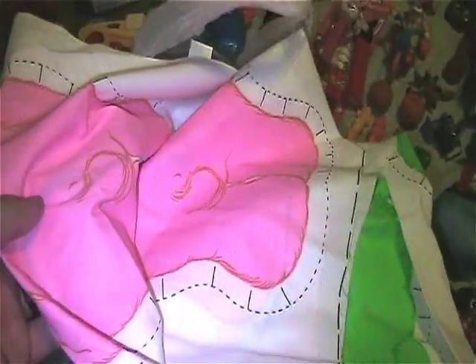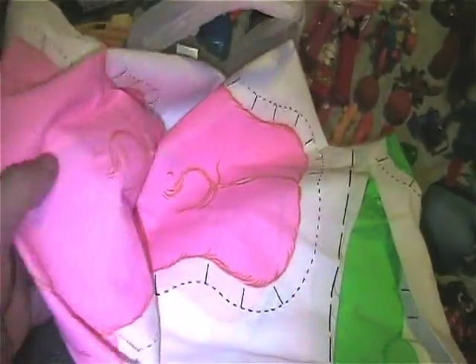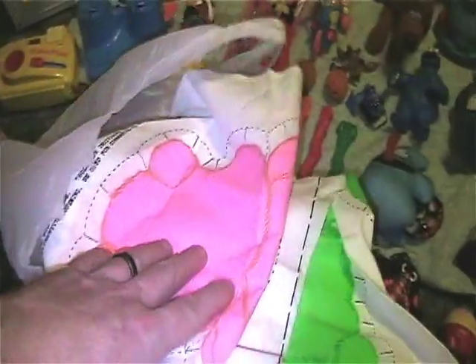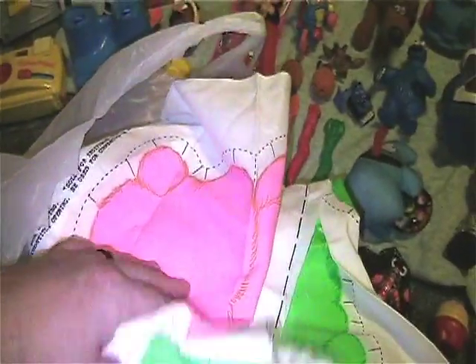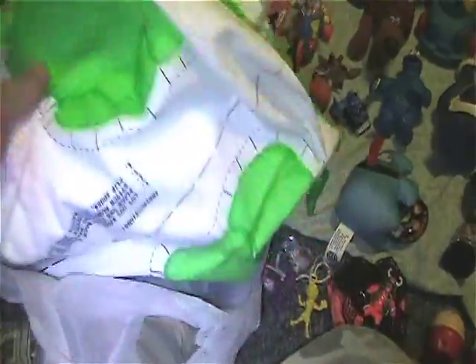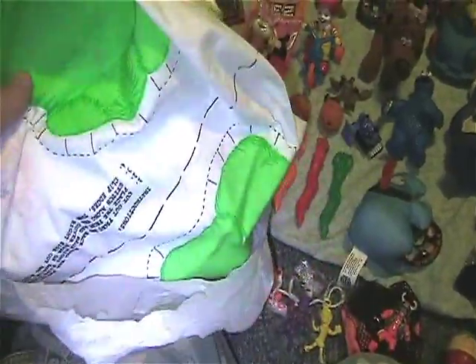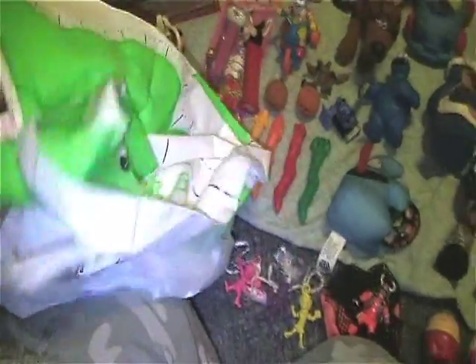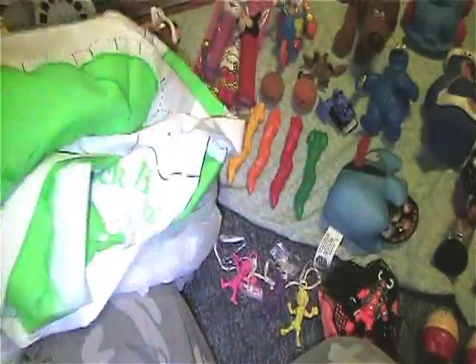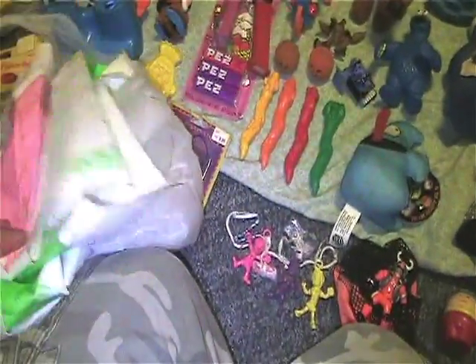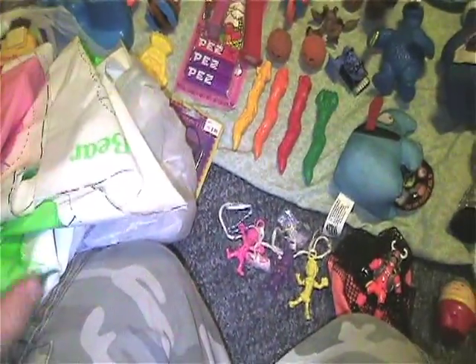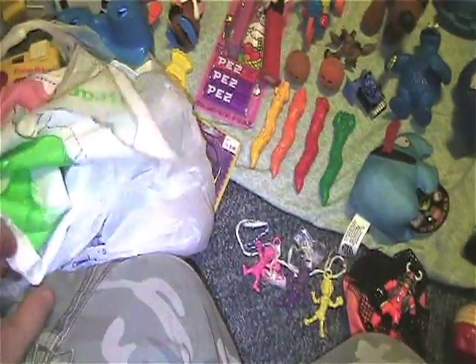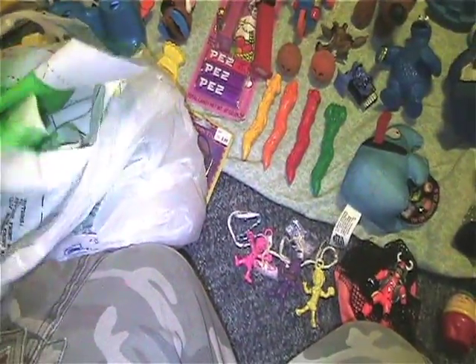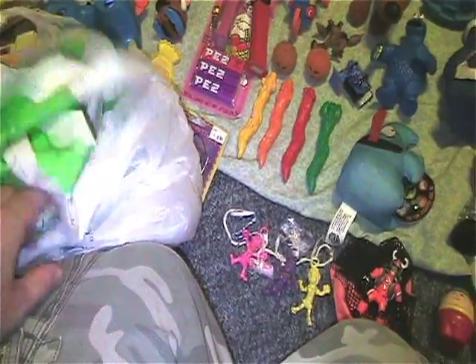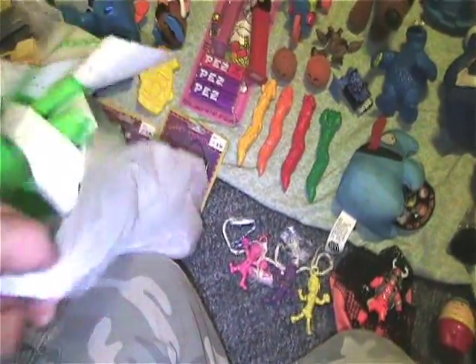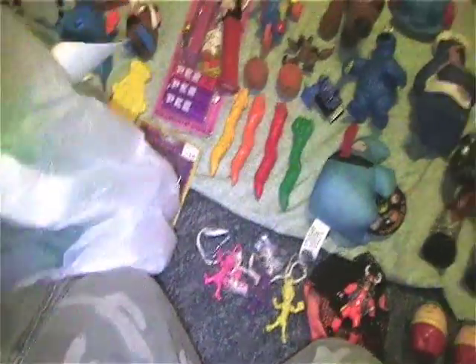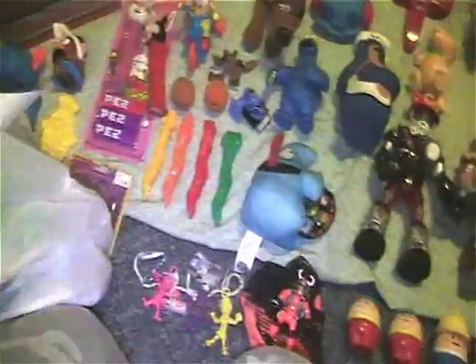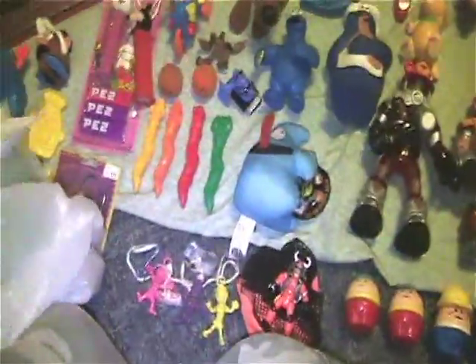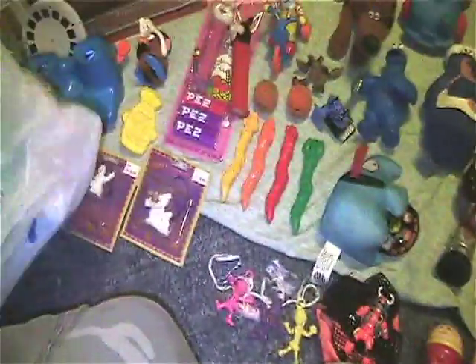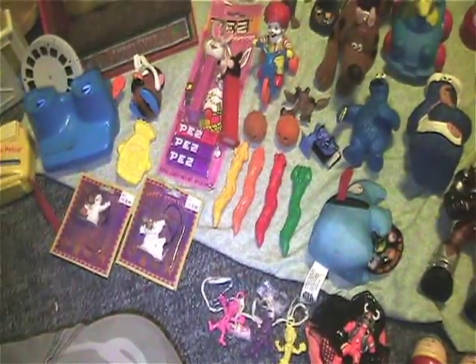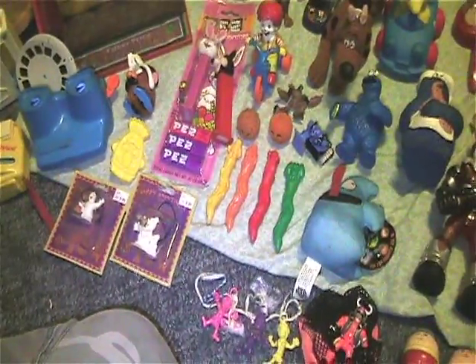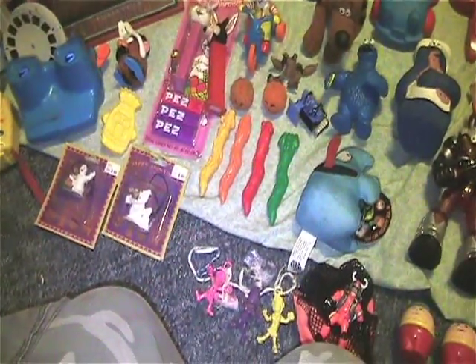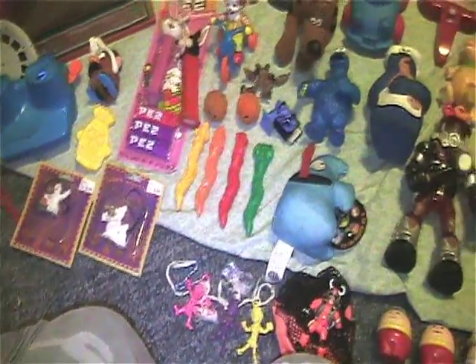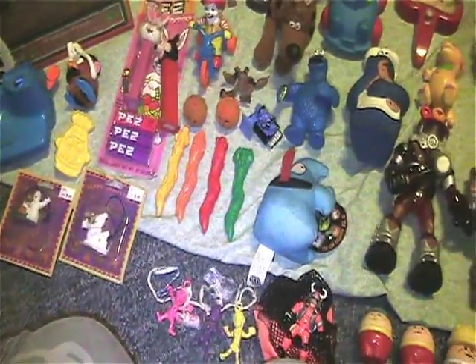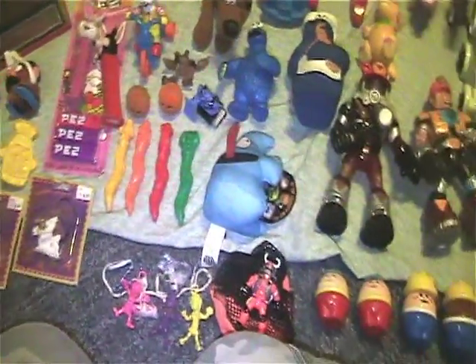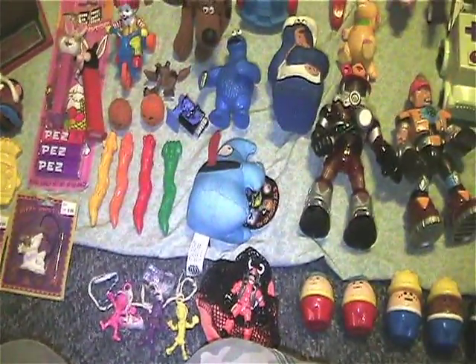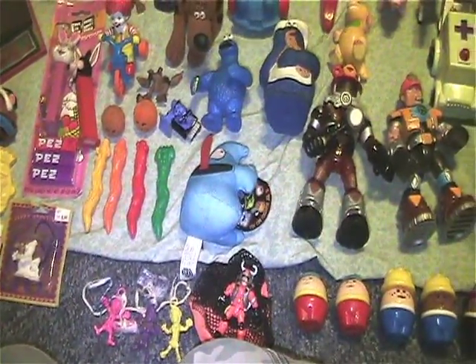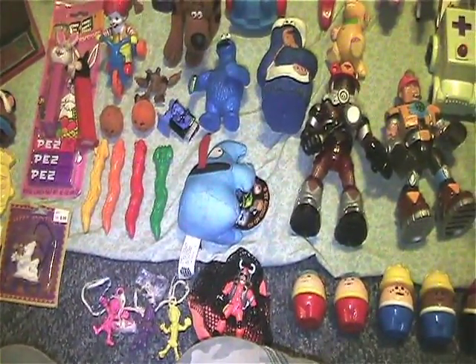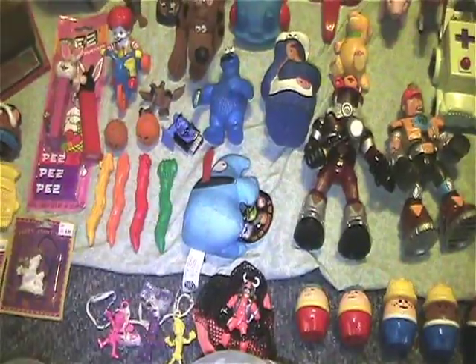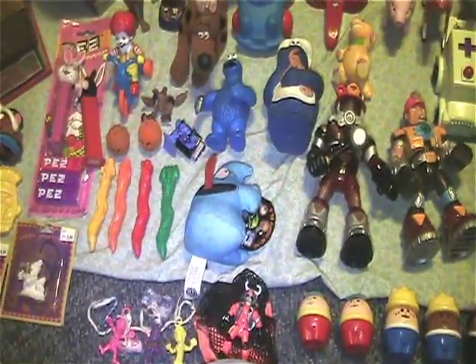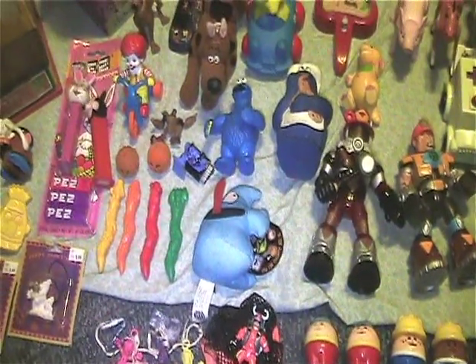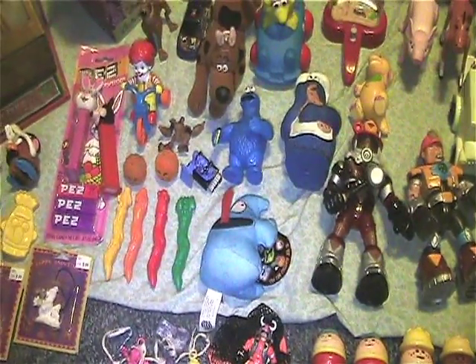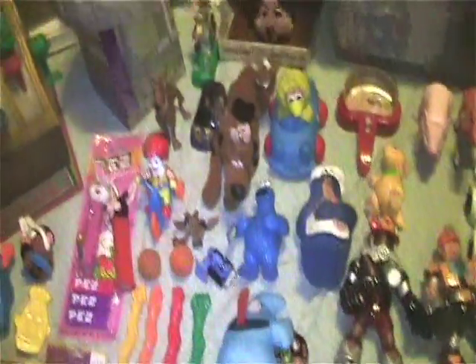They're all Care Bears — unsewn, minty mint, clean, crisp. And what else did we get at the estate sale?